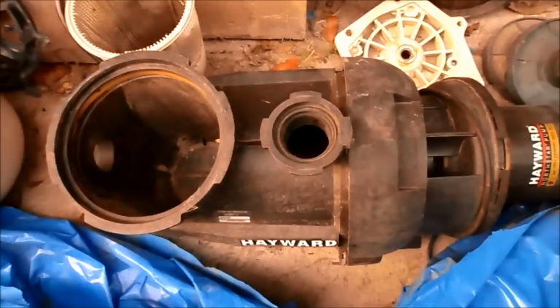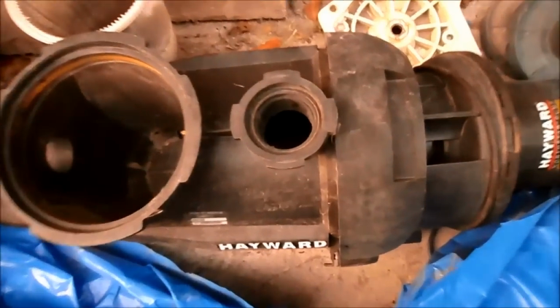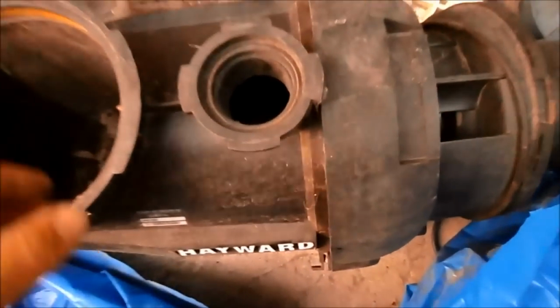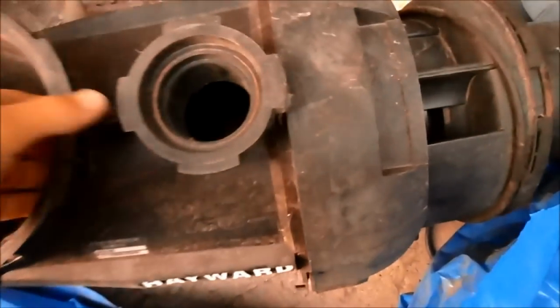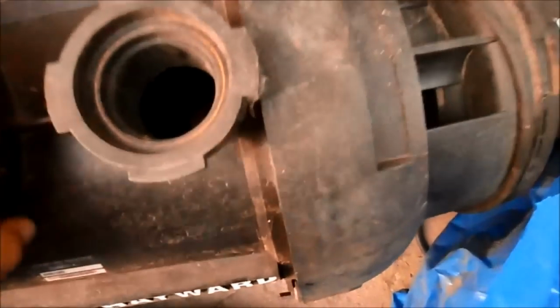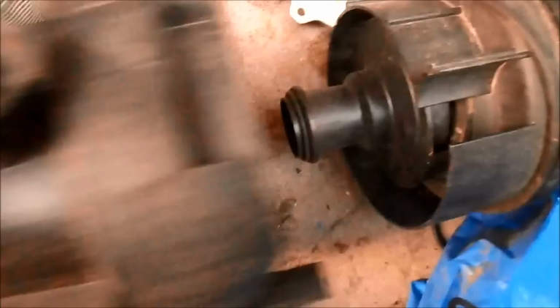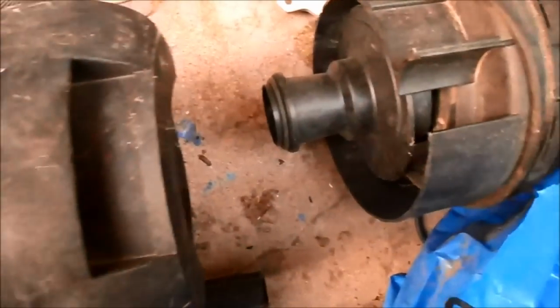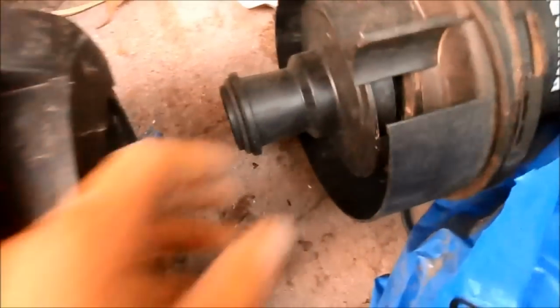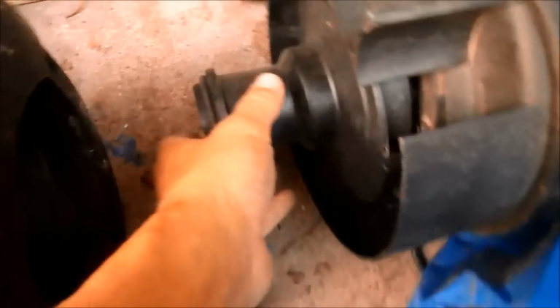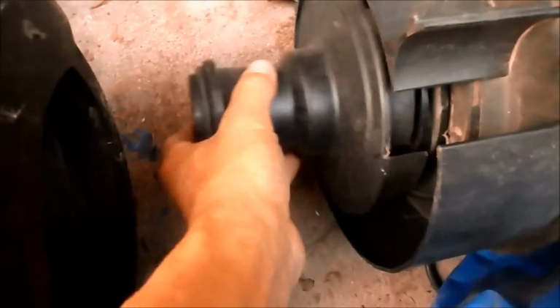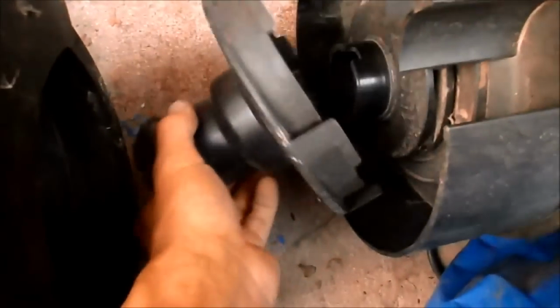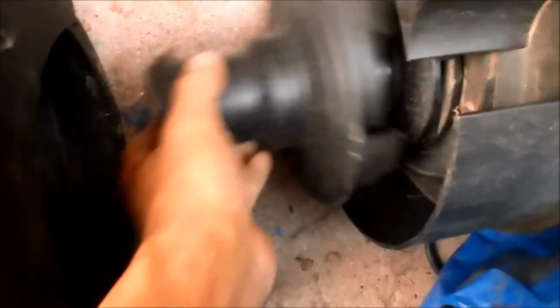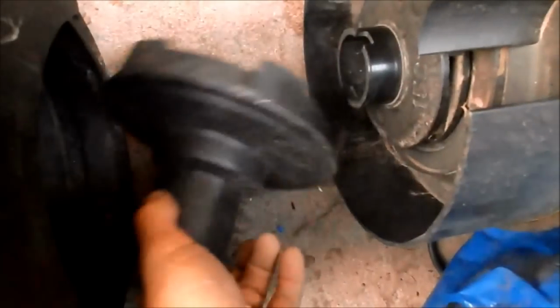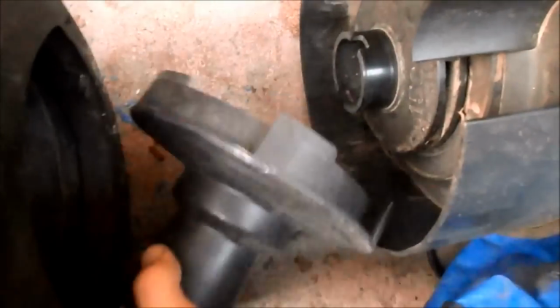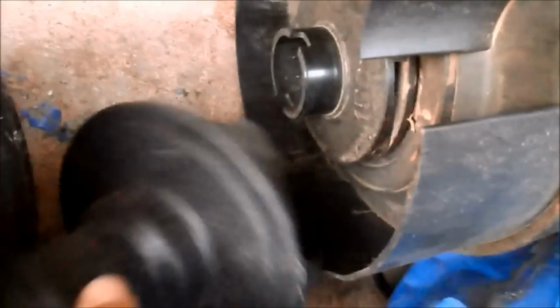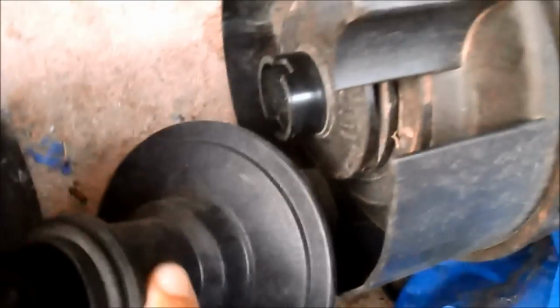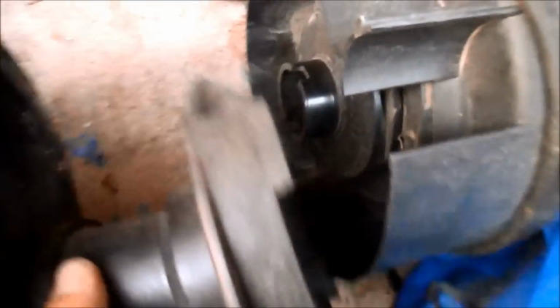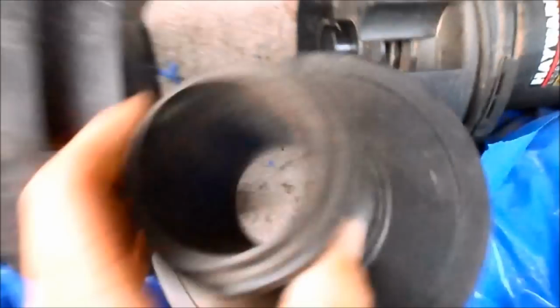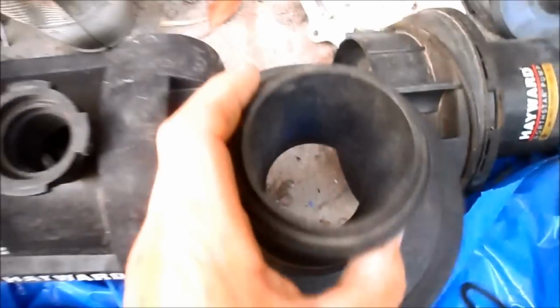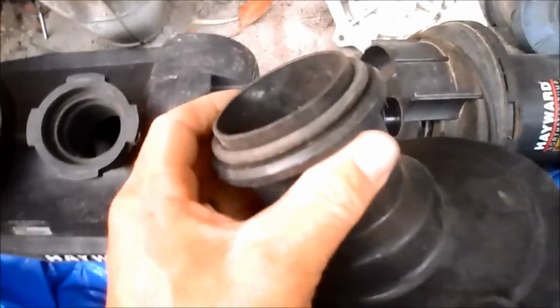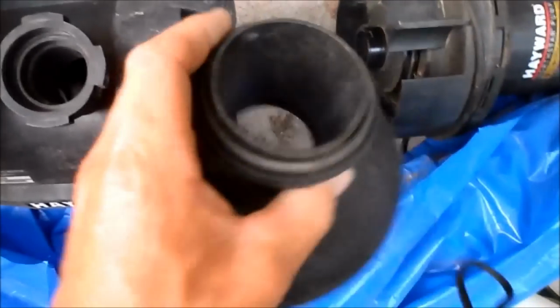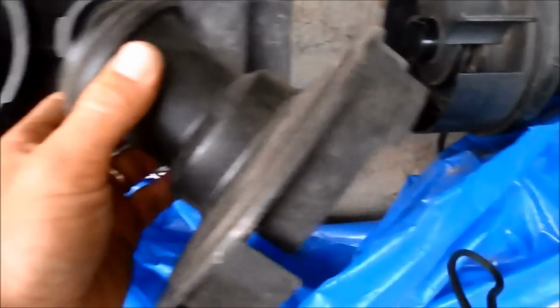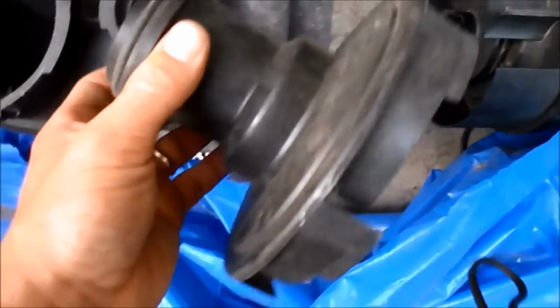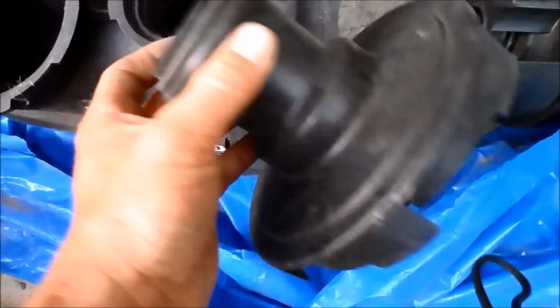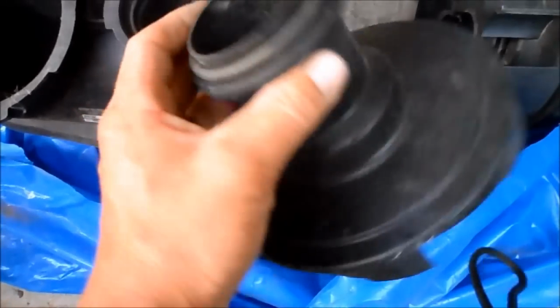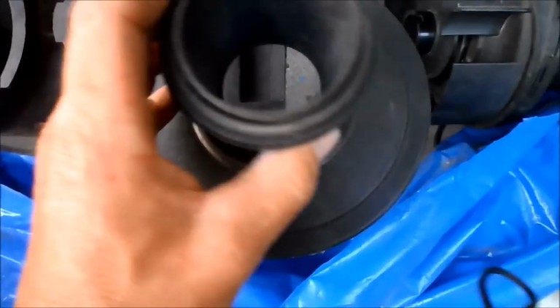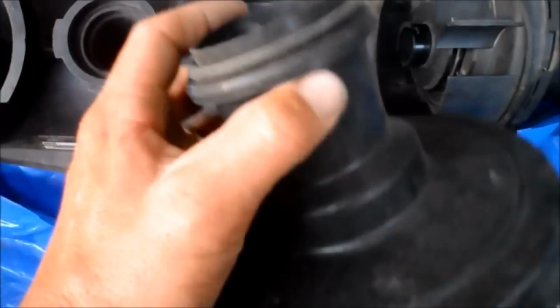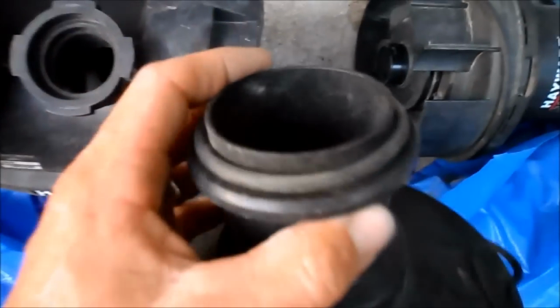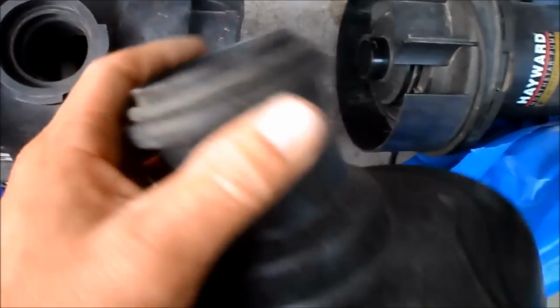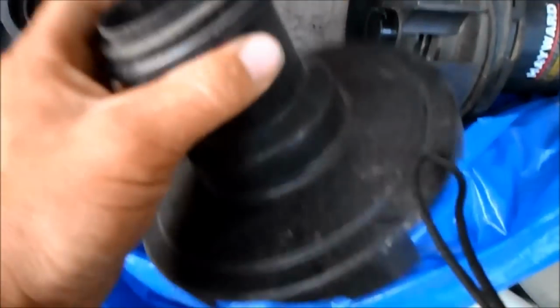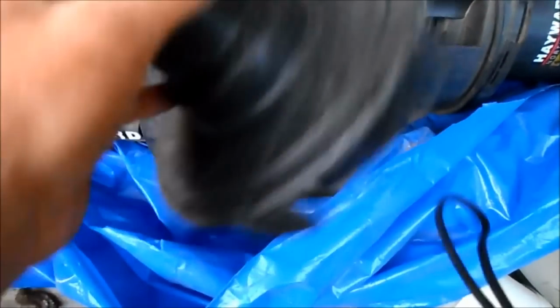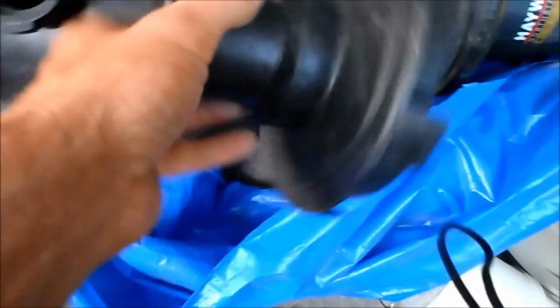If you have a Hayward Super 2 like this one, you'll just pull it off and you'll see the impeller right here underneath the diffuser. You definitely need to check that for wear — you'll see if it's damaged pretty quickly, like the front being melted down or something like that.